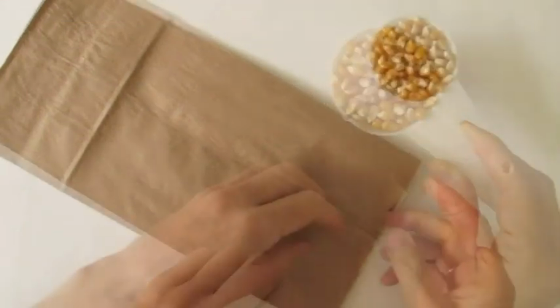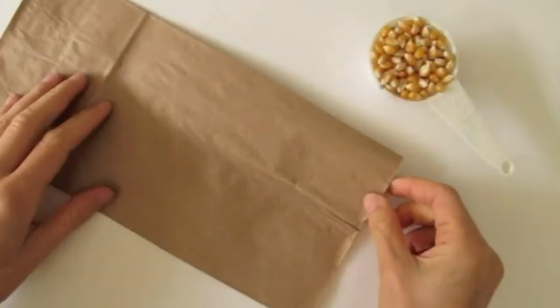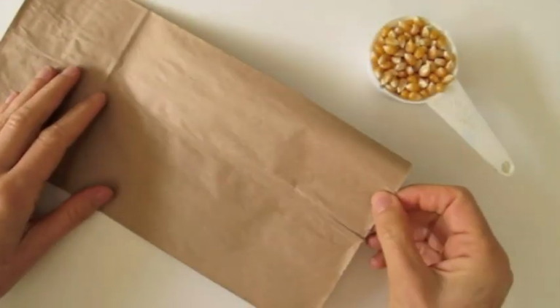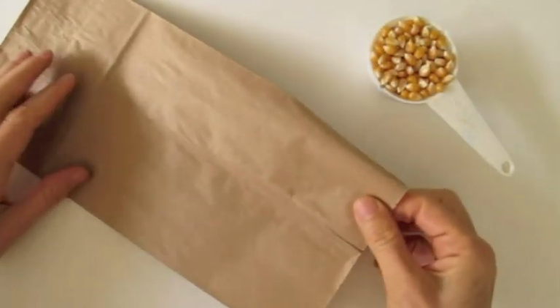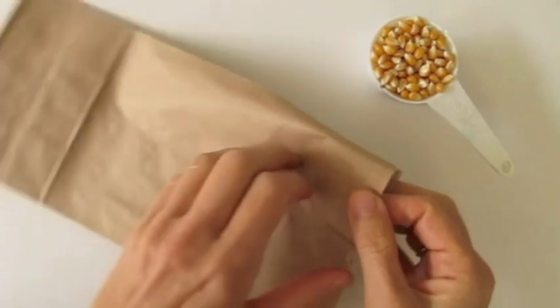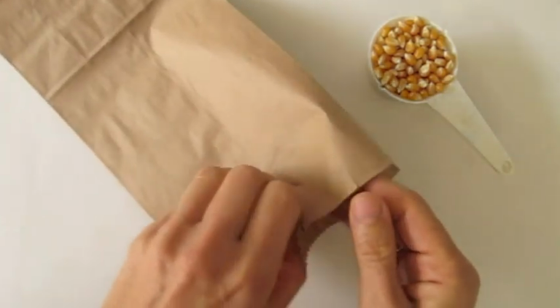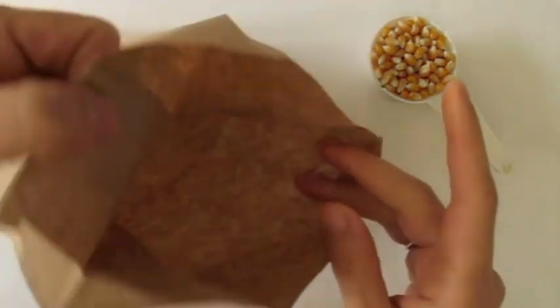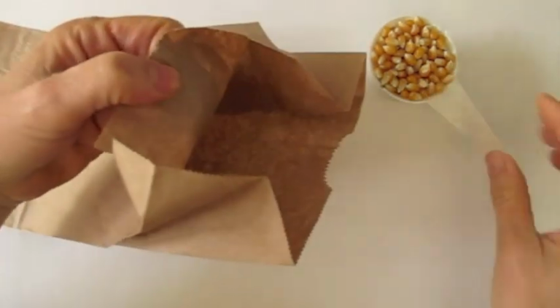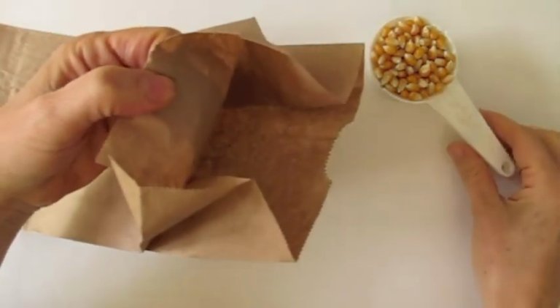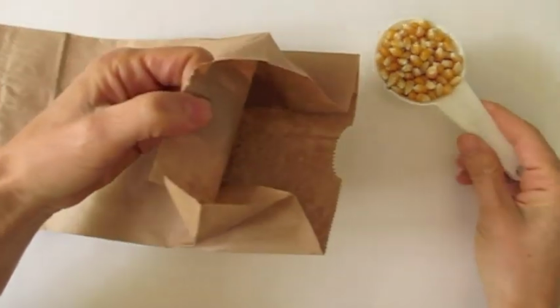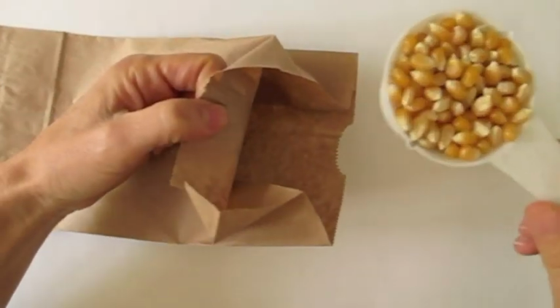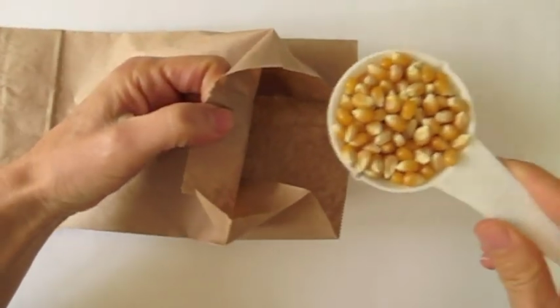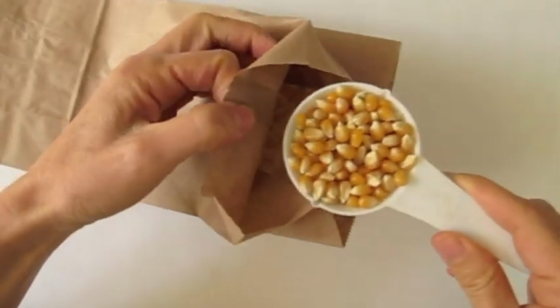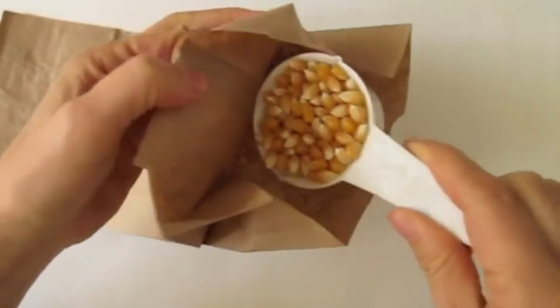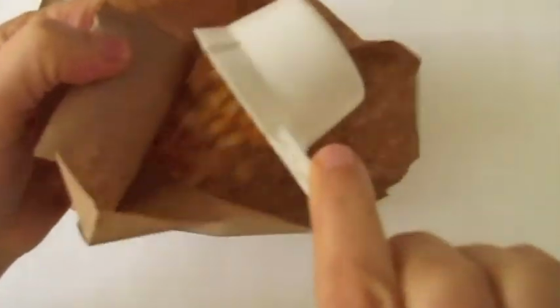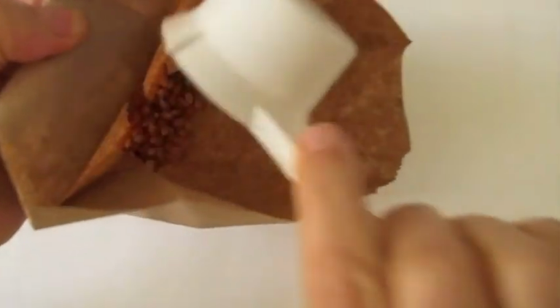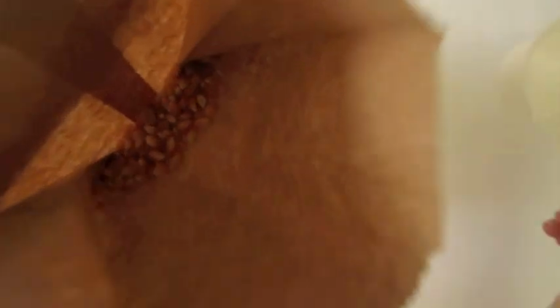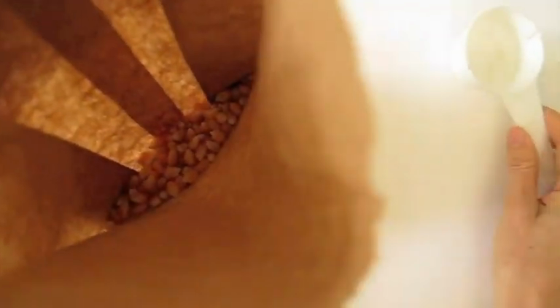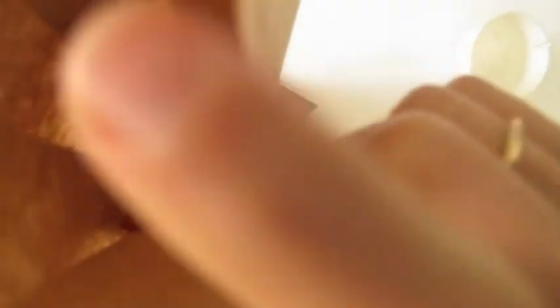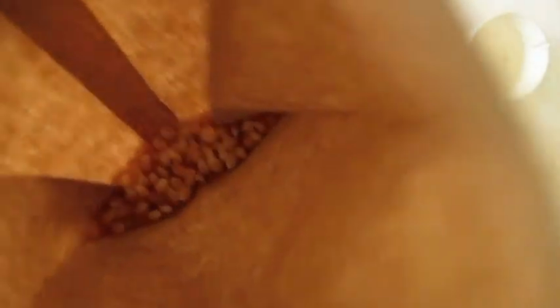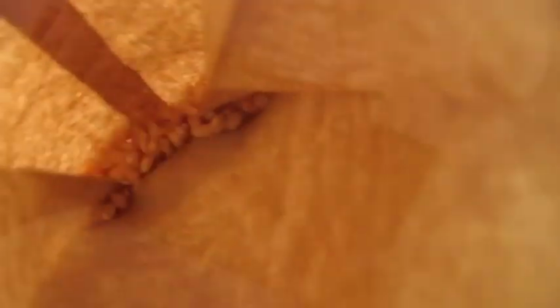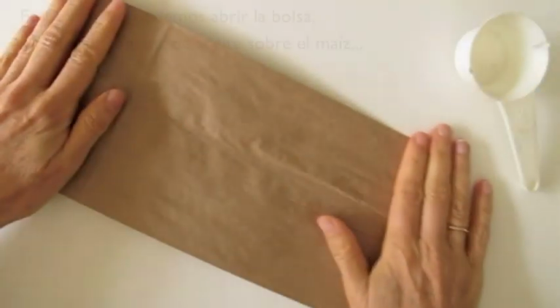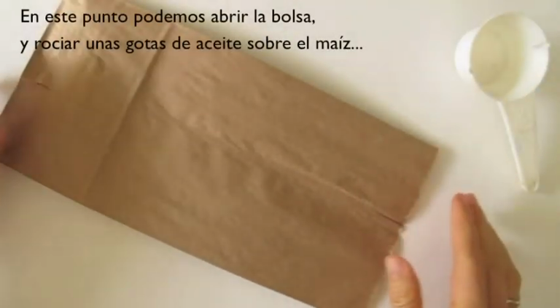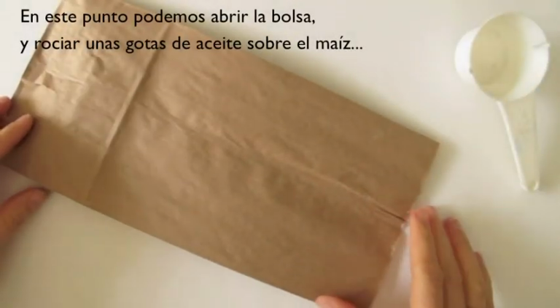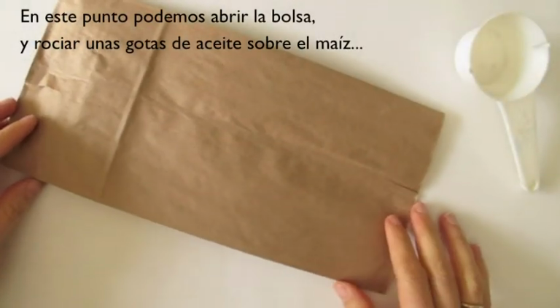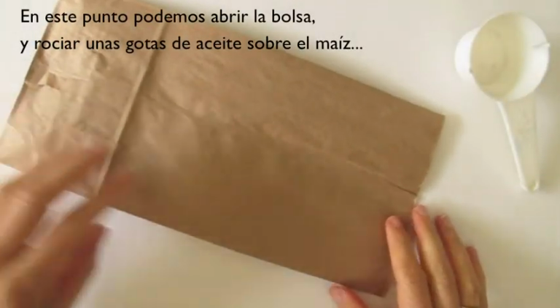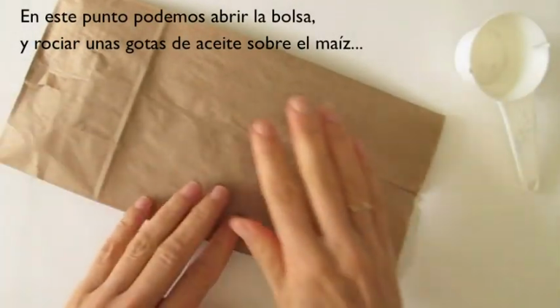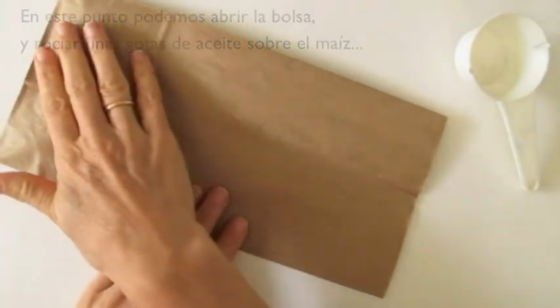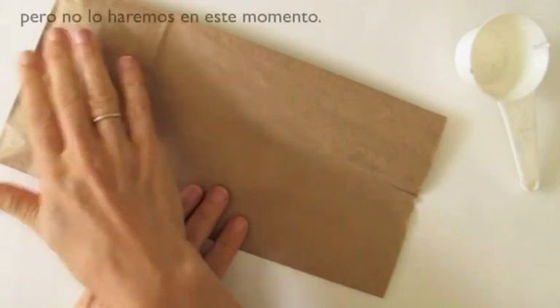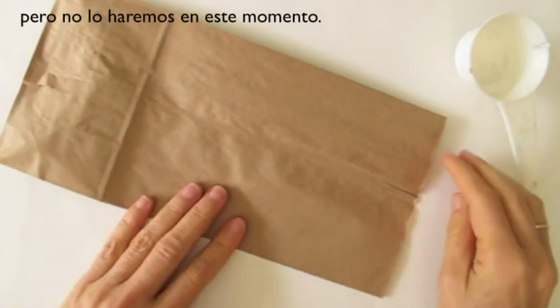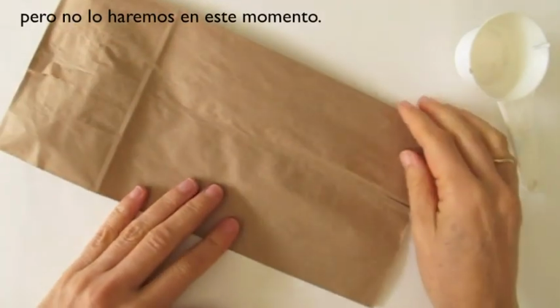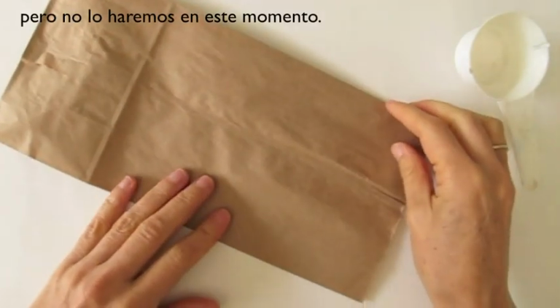The first thing that we want to do is just open the bag and place the popcorn inside. At this point we can spray some oil into the popcorn — I will not be doing it here.